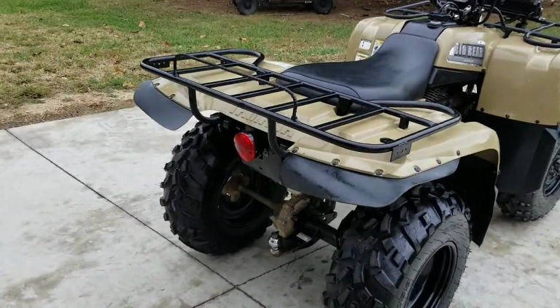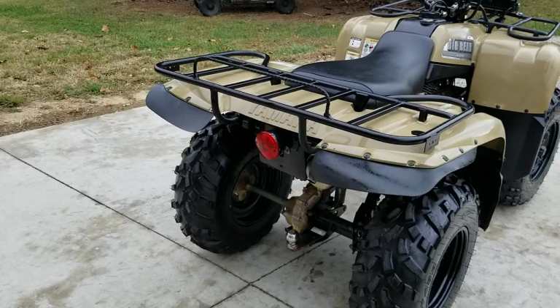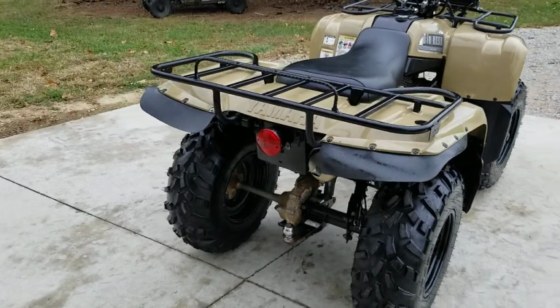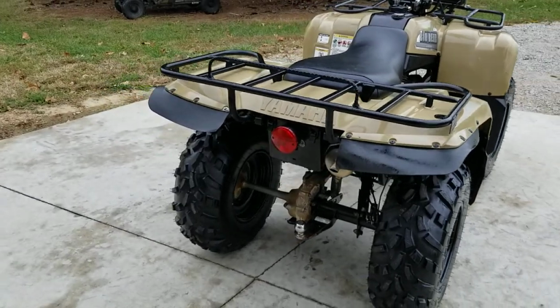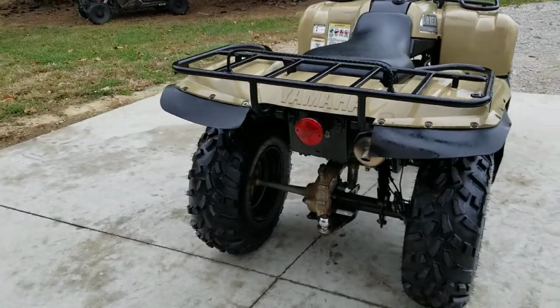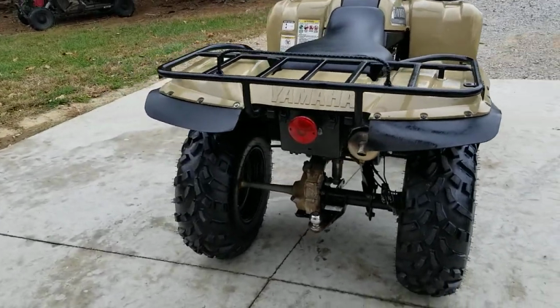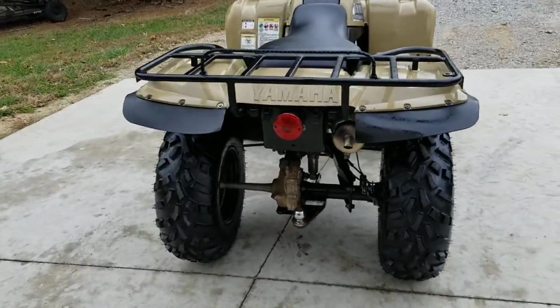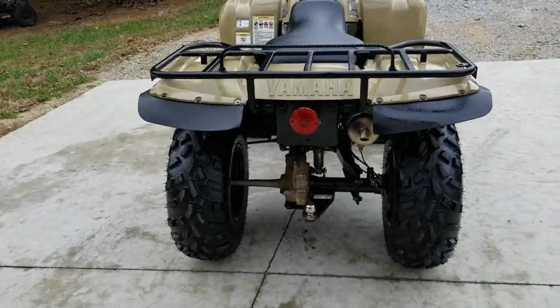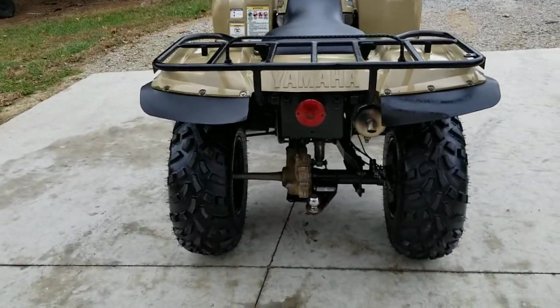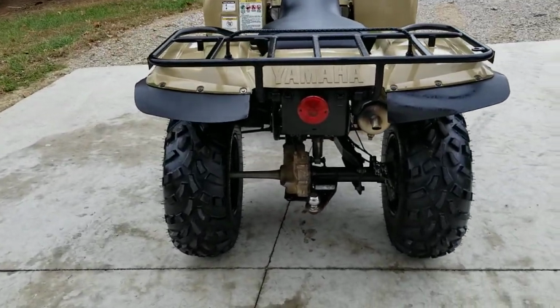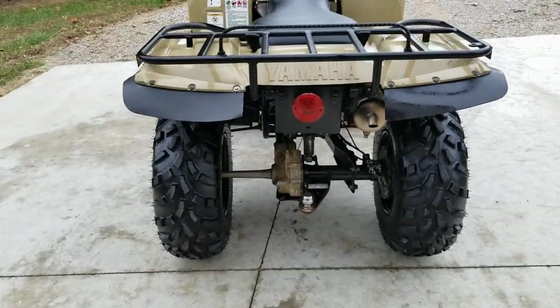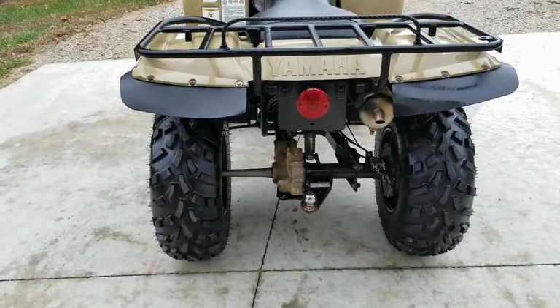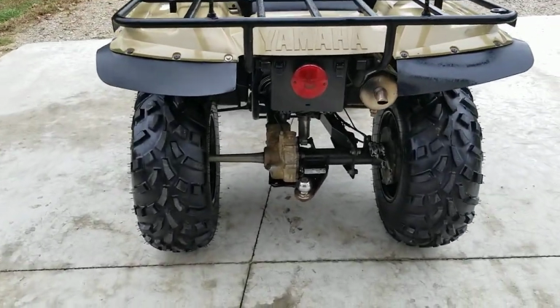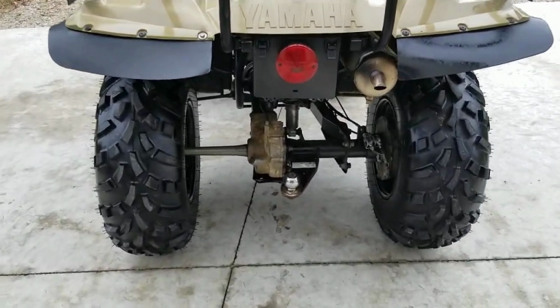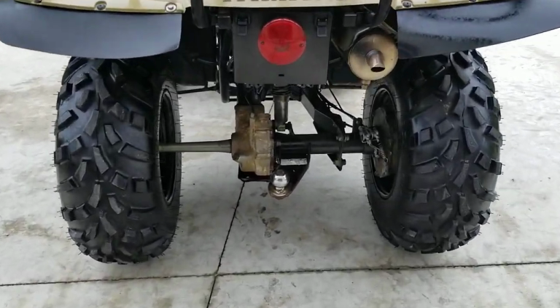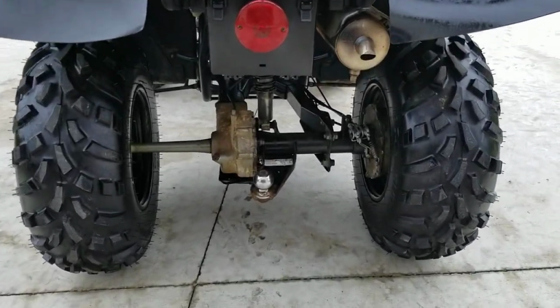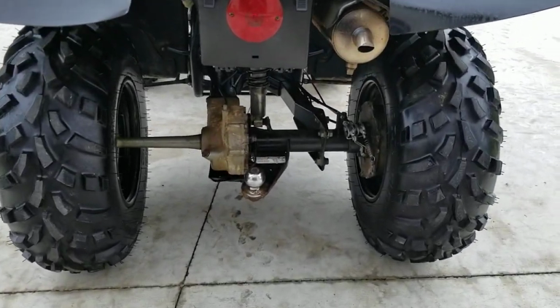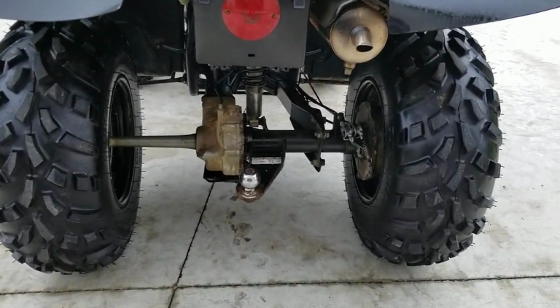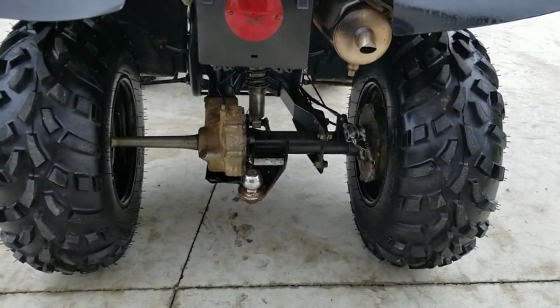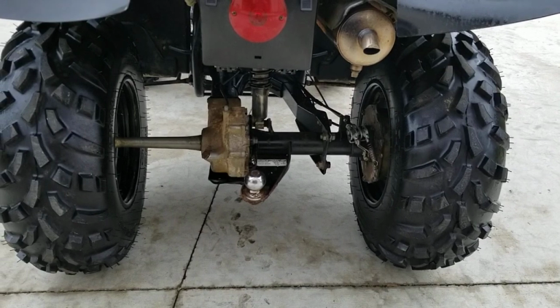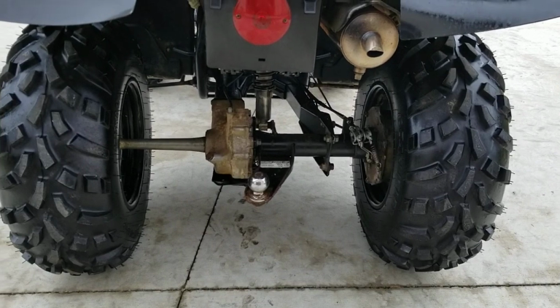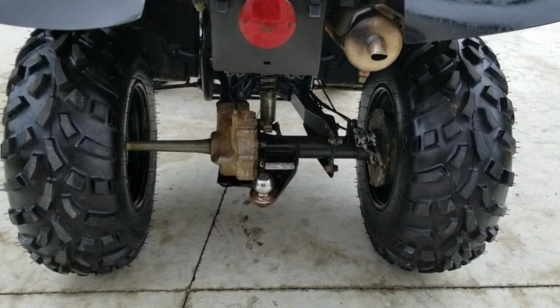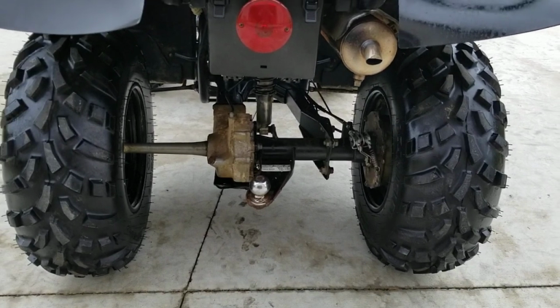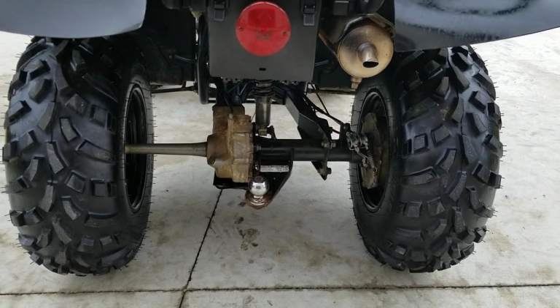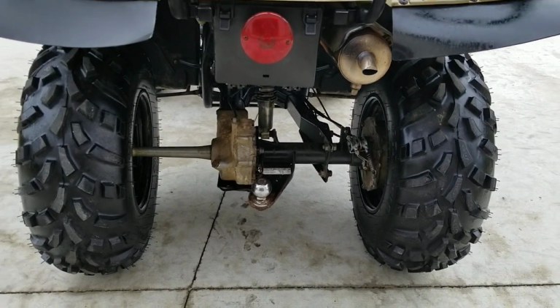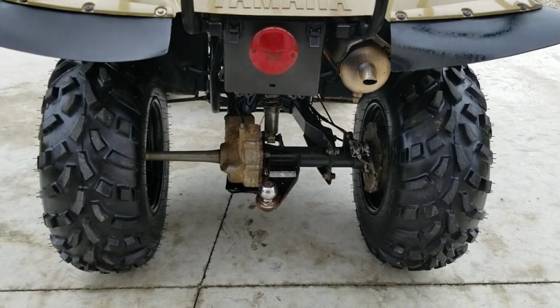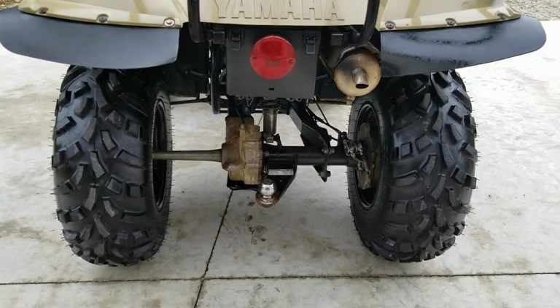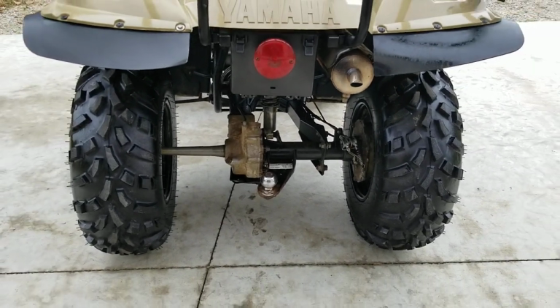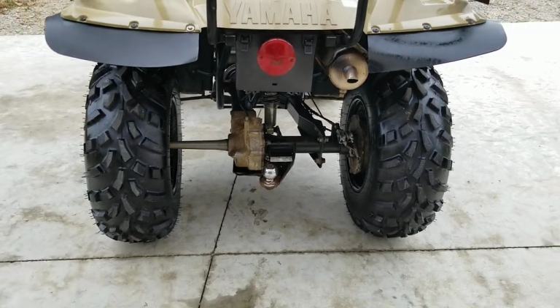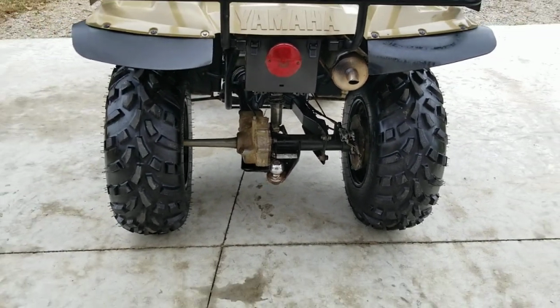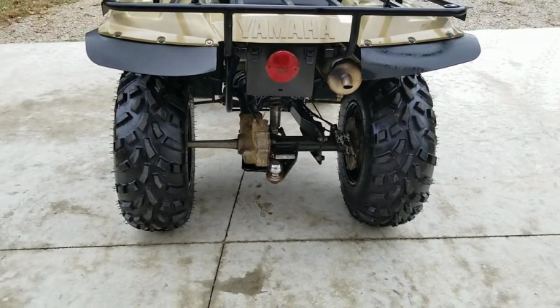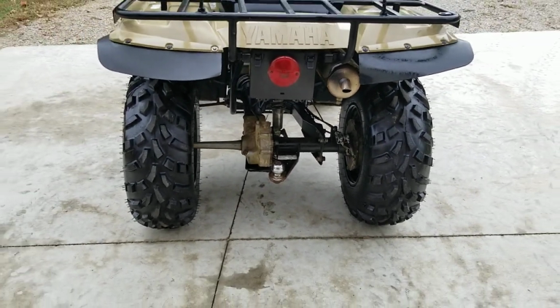The rack looks good. The tail light works — both the running light and brake light. It's got a straight axle in the back and a trailer hitch.